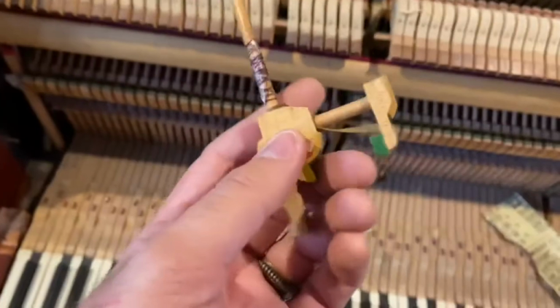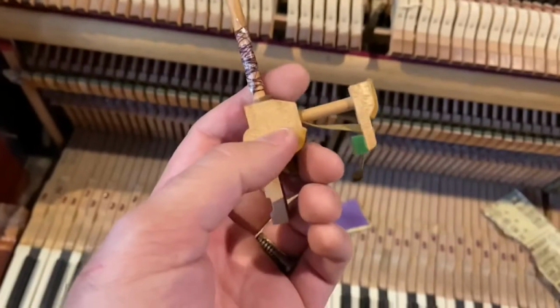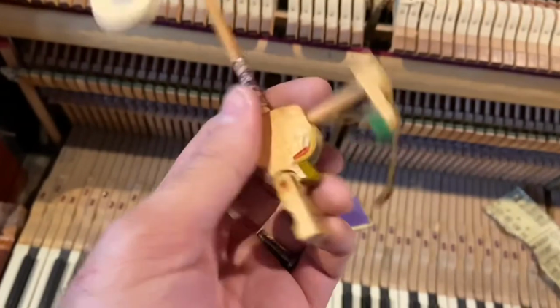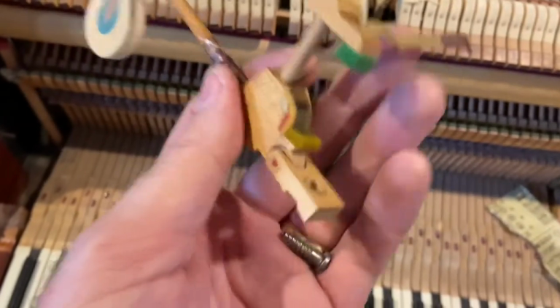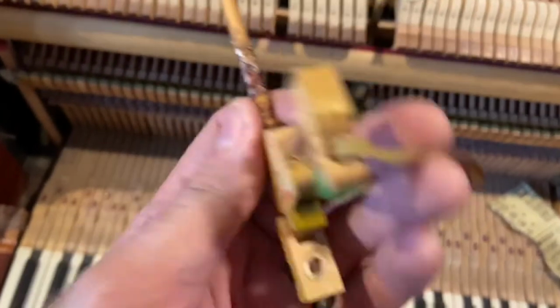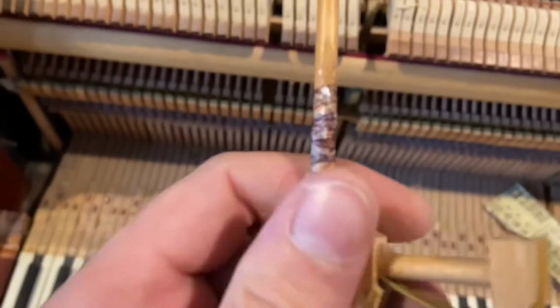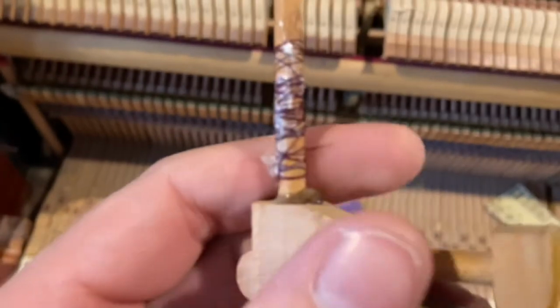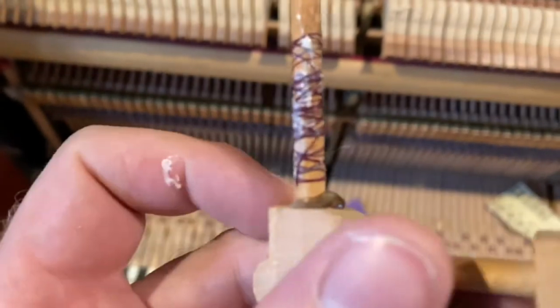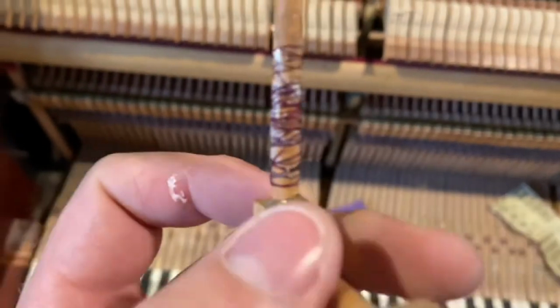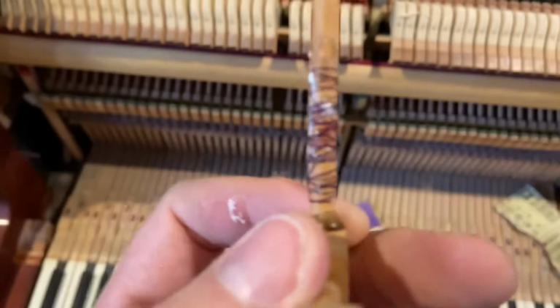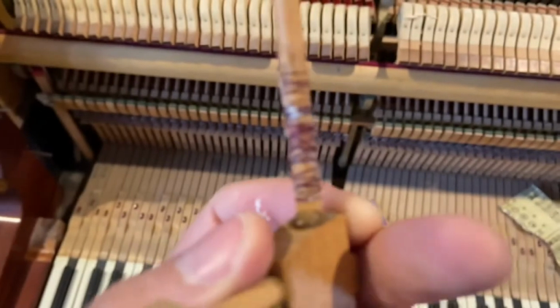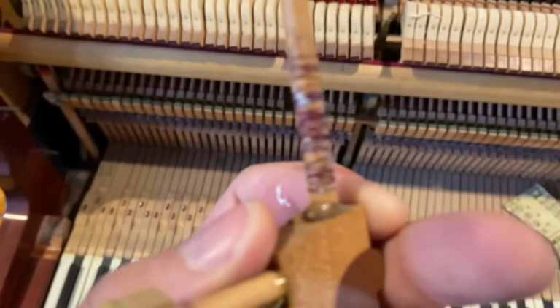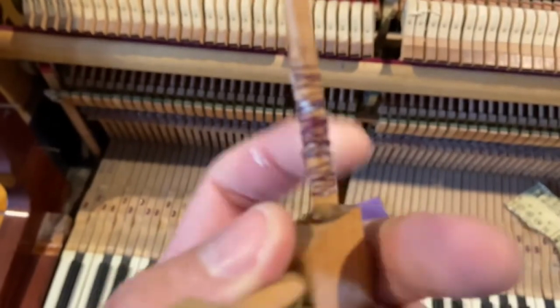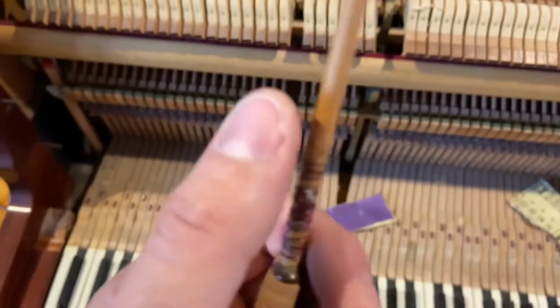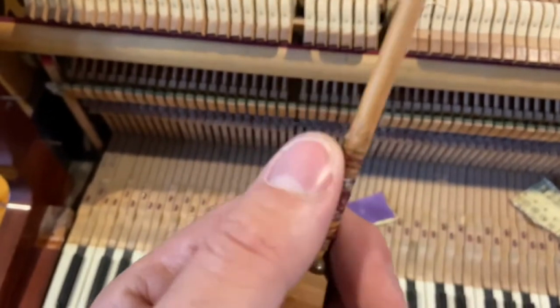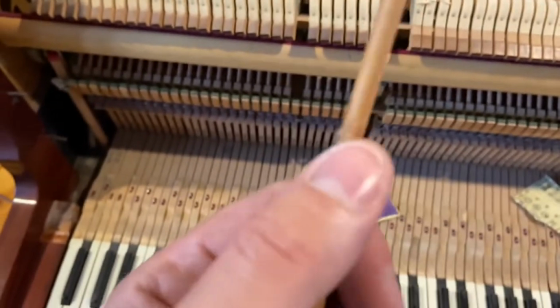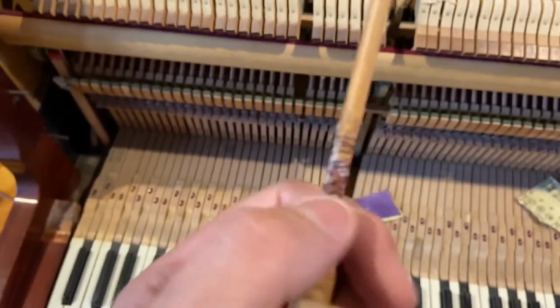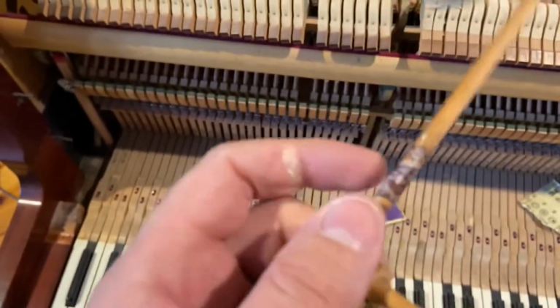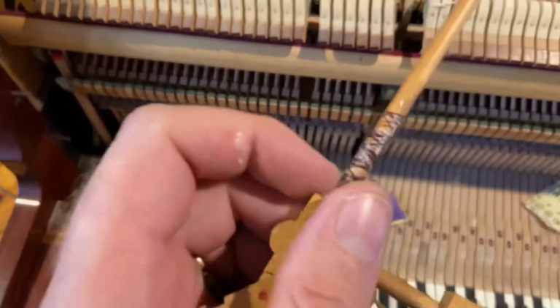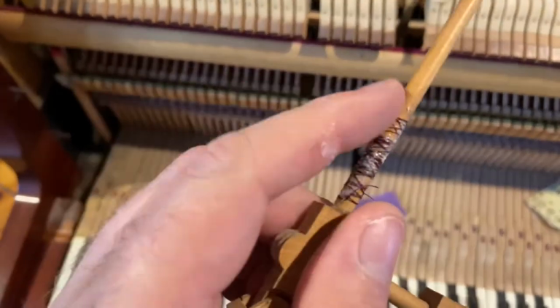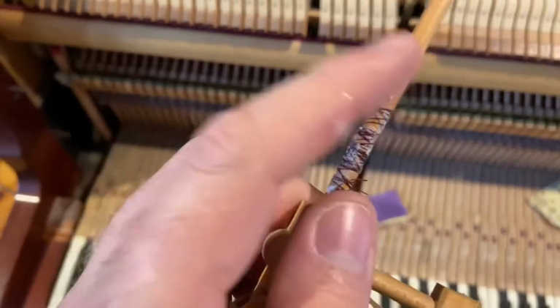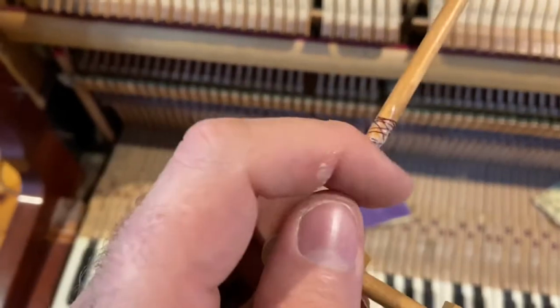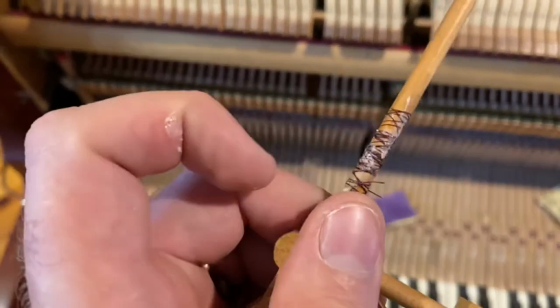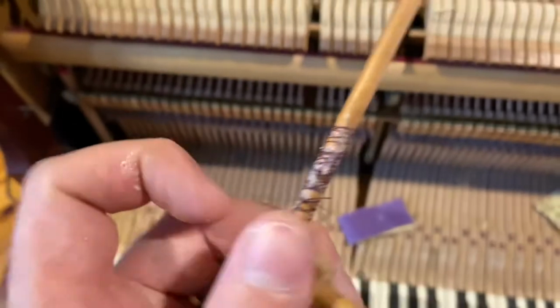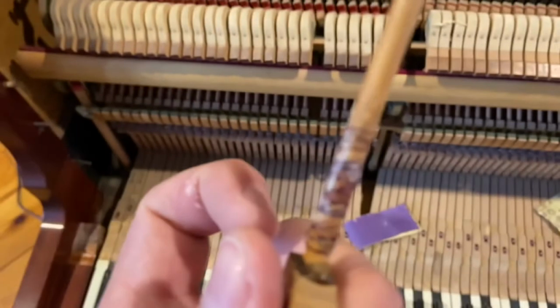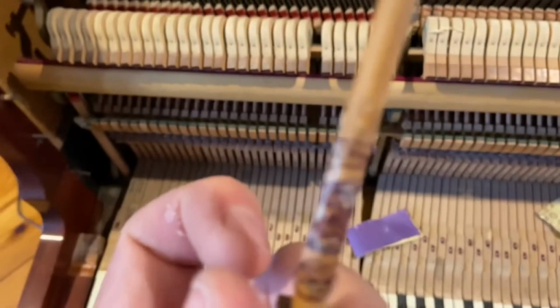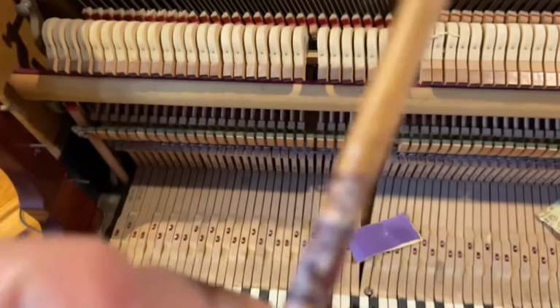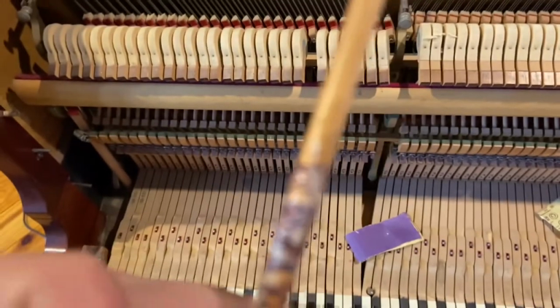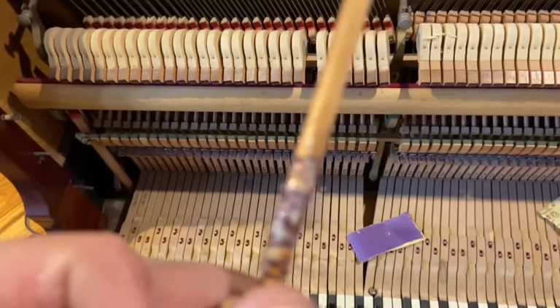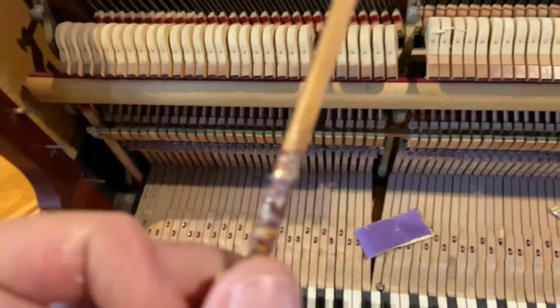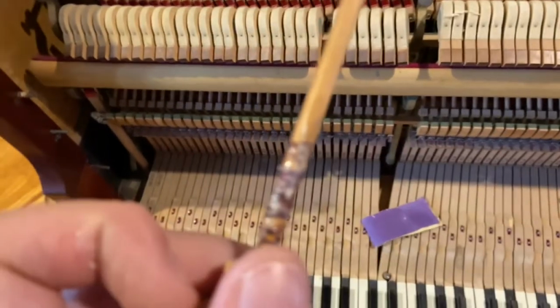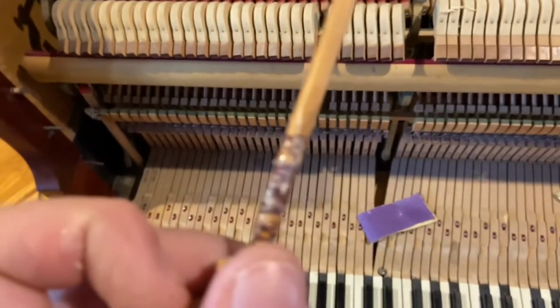The first thing I had to do was to repair this hammer that was cracked in two. Luckily the split was vertical not horizontal, so it was easy to repair — just some string to hold it in and some wood glue.